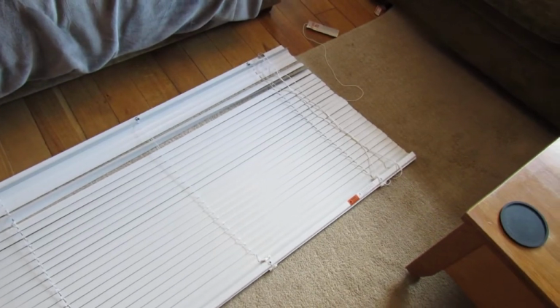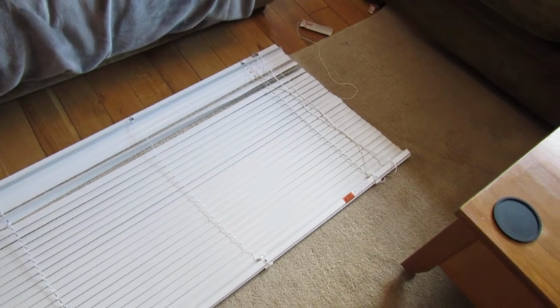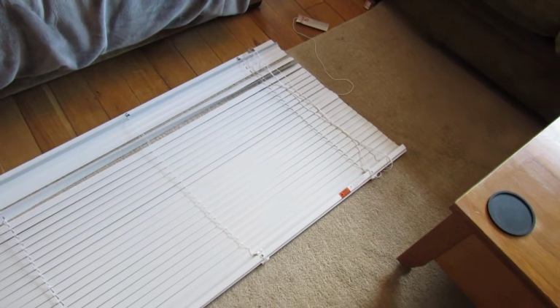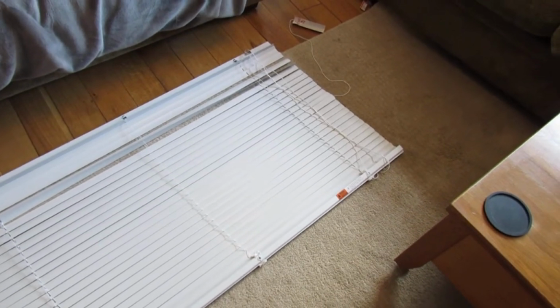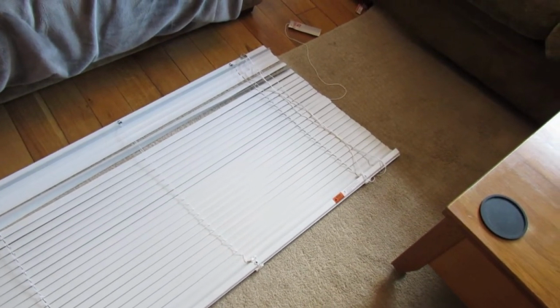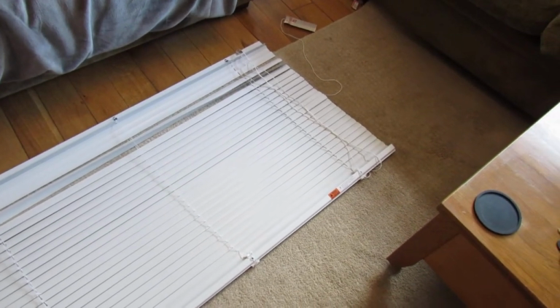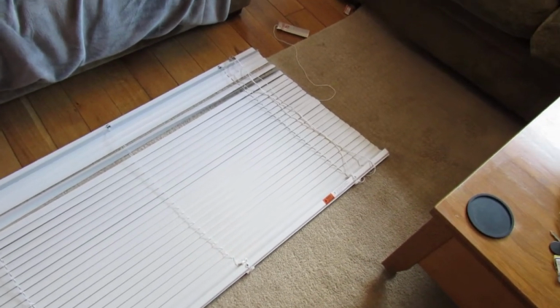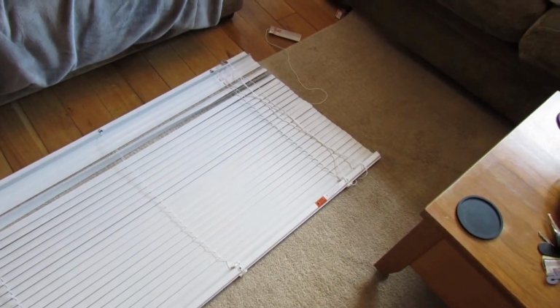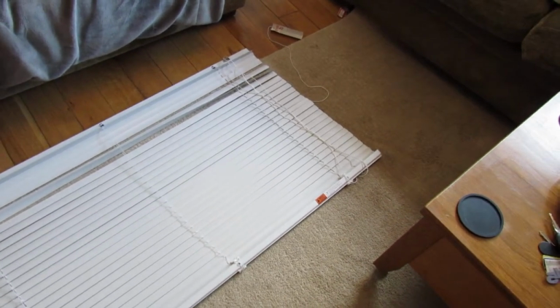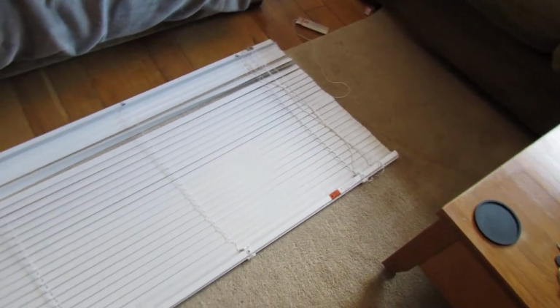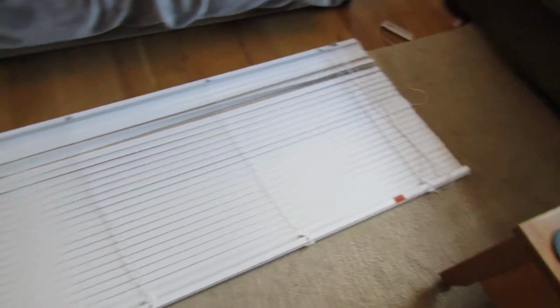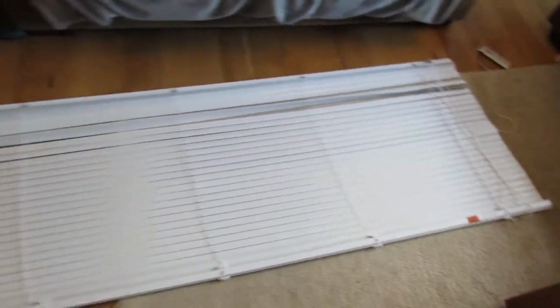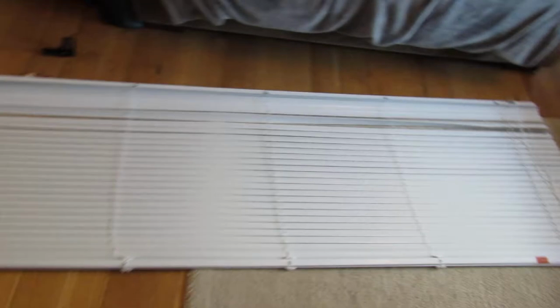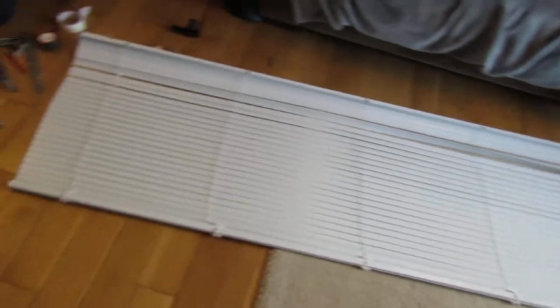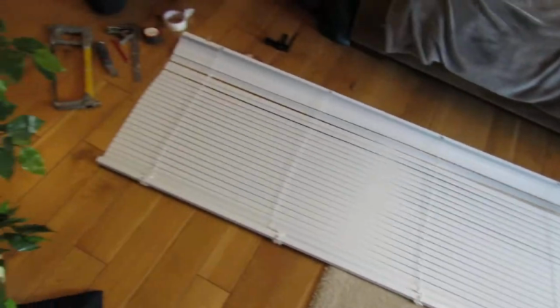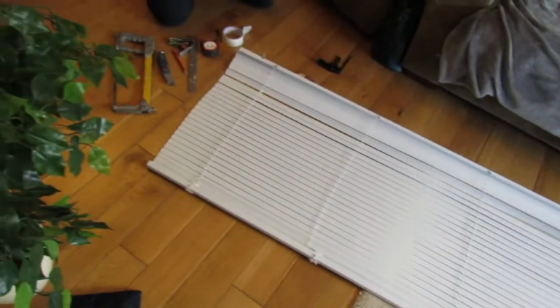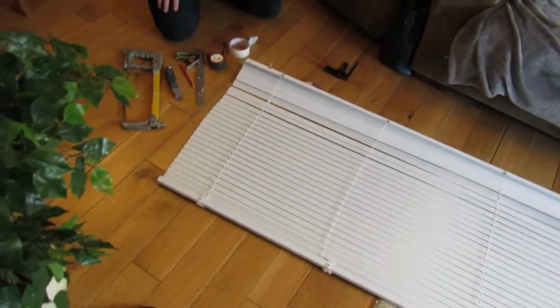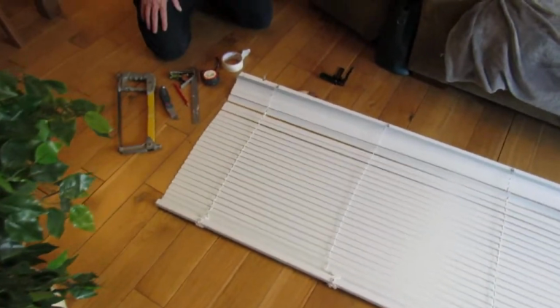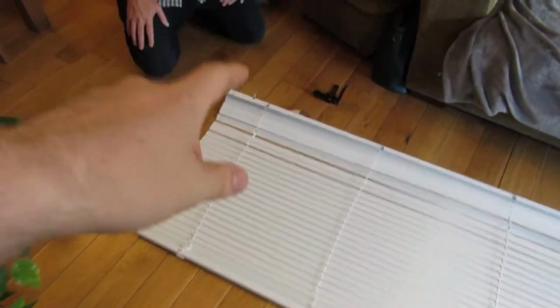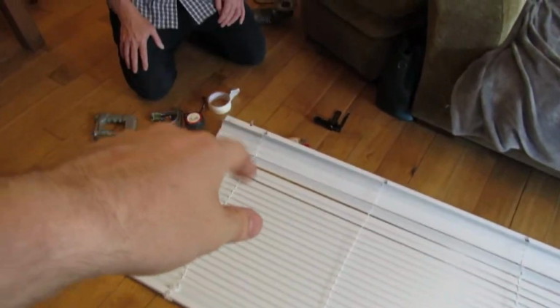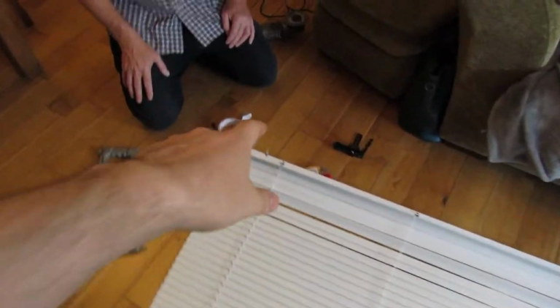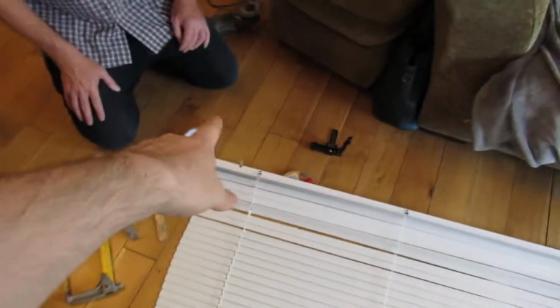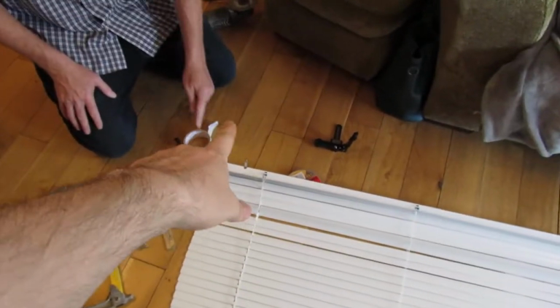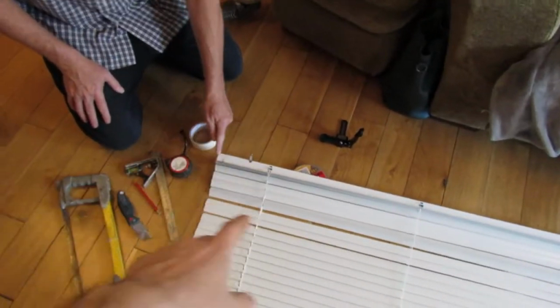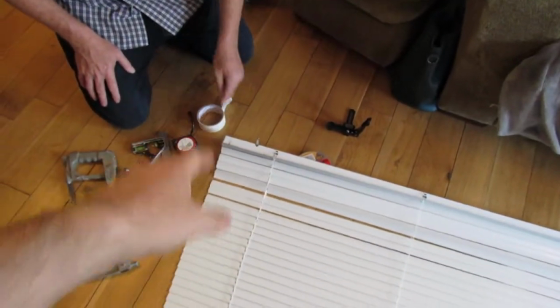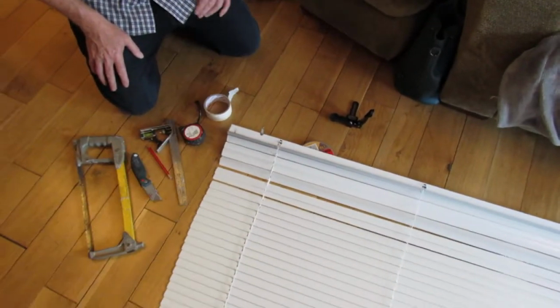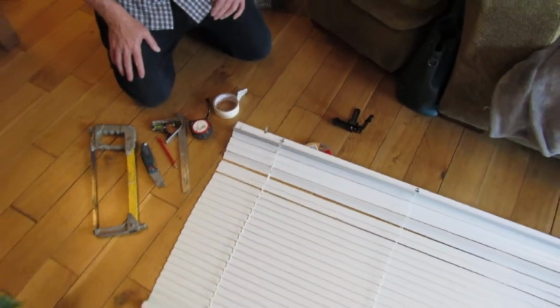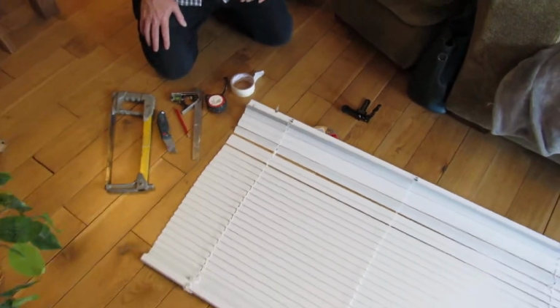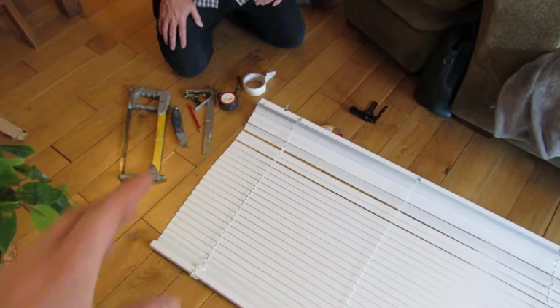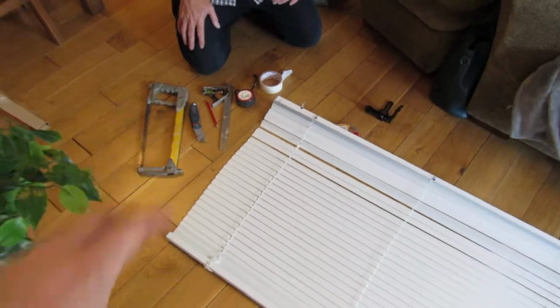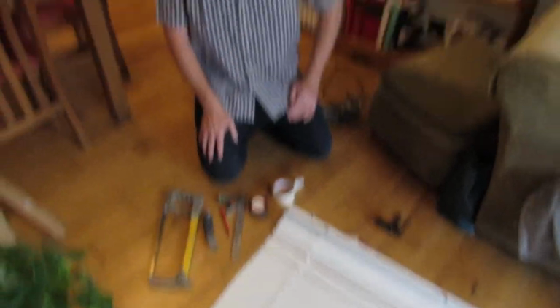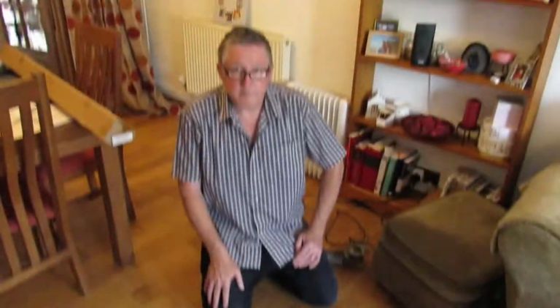Hi guys, welcome to another one of our DIY how-to videos. Today I'm showing you how to cut the headrail — the metal bit — and the slats on a blind that's a little bit too big for the window.